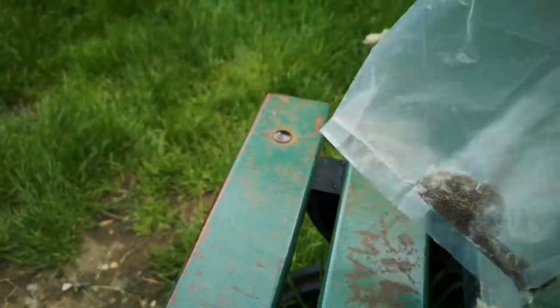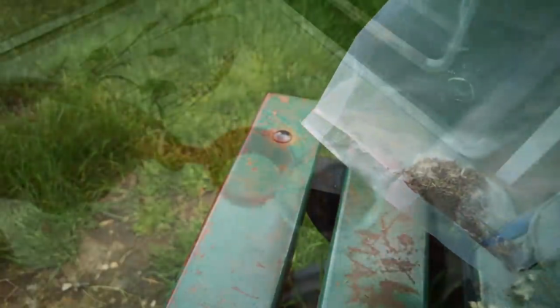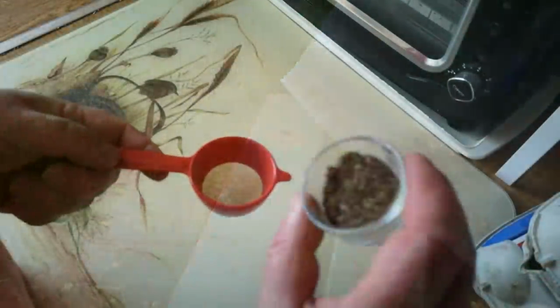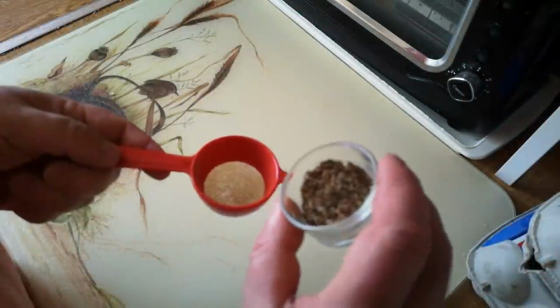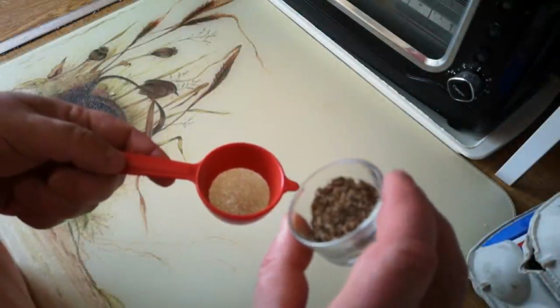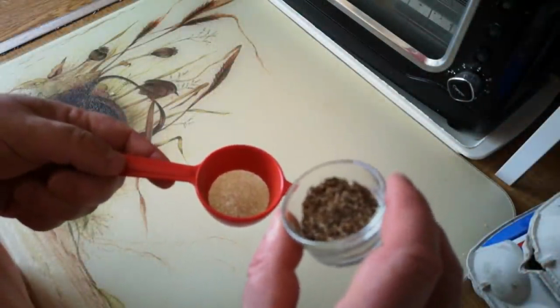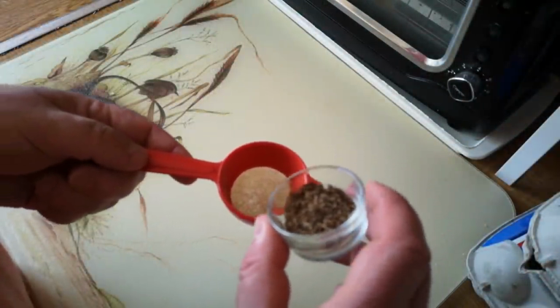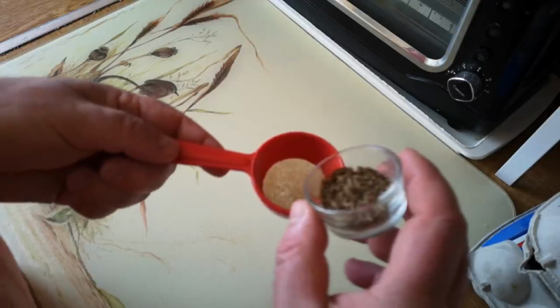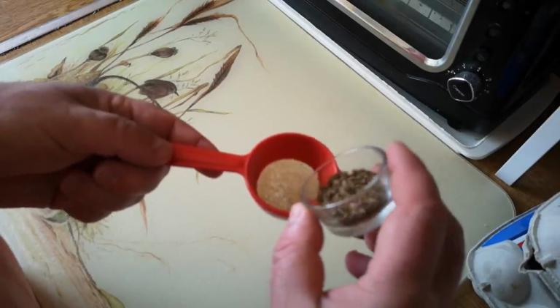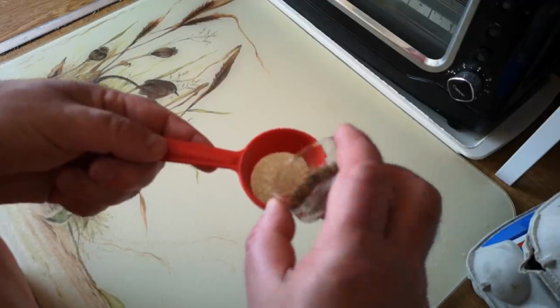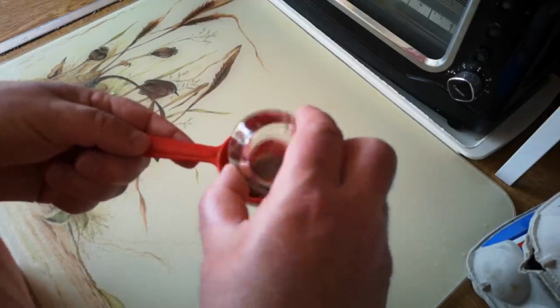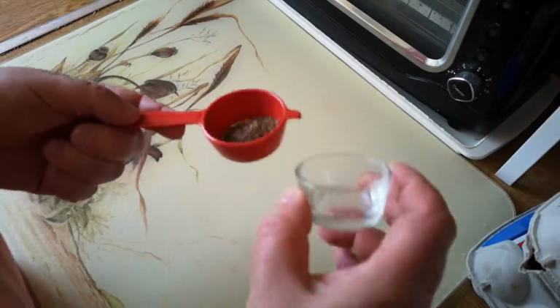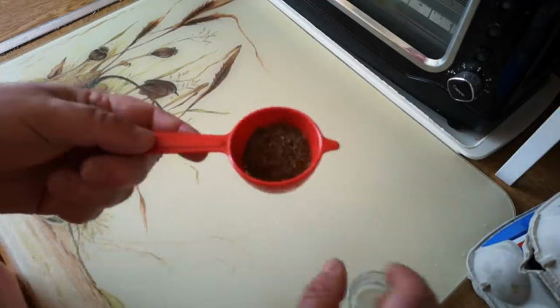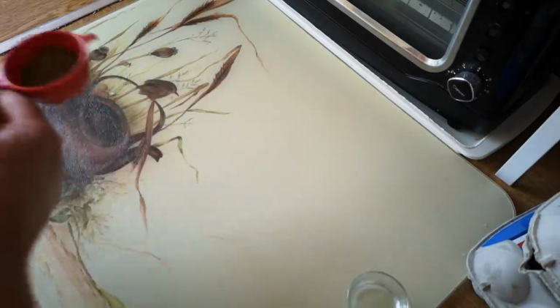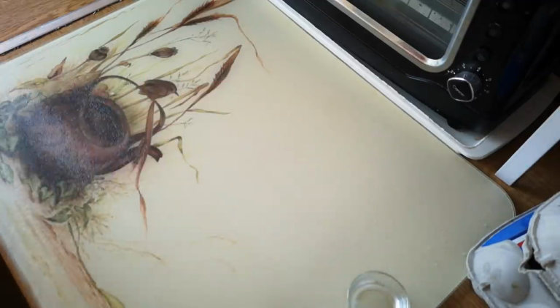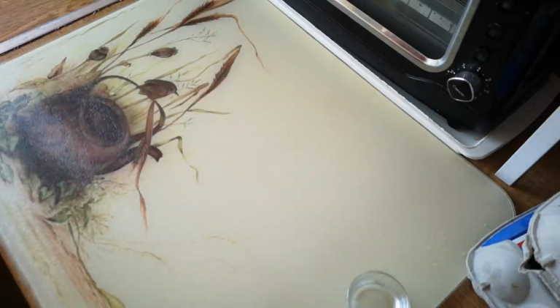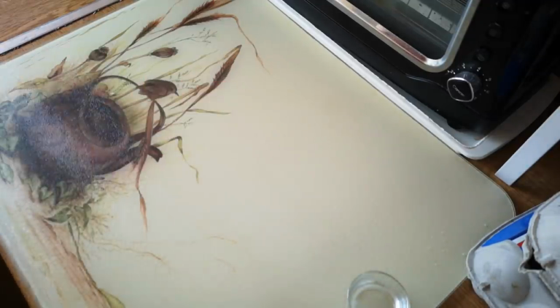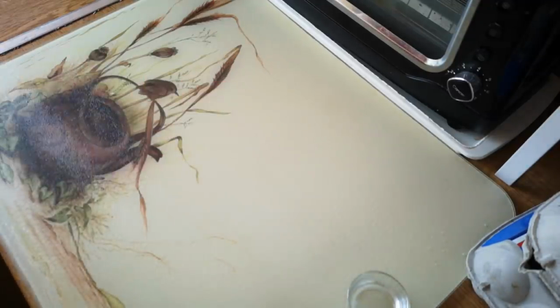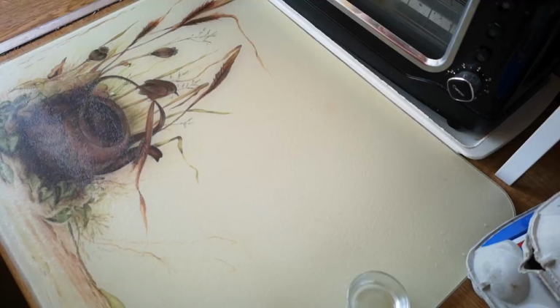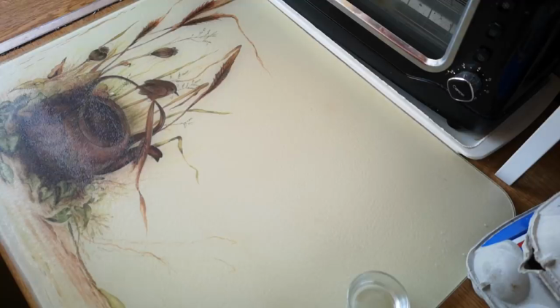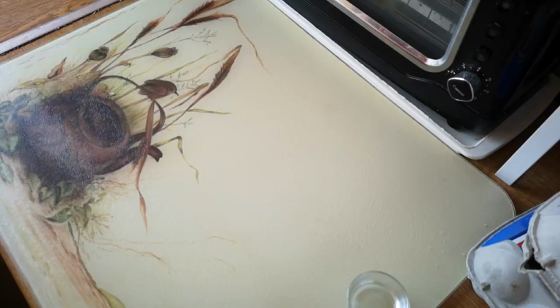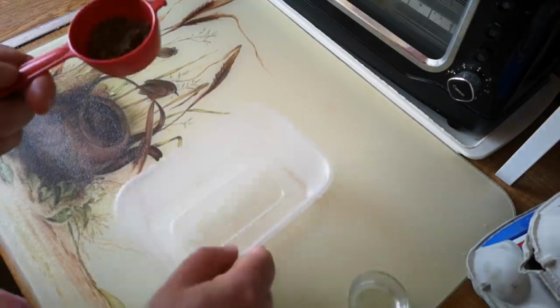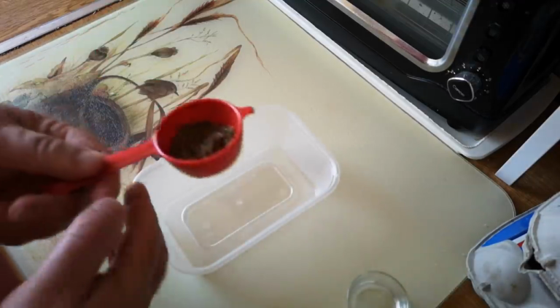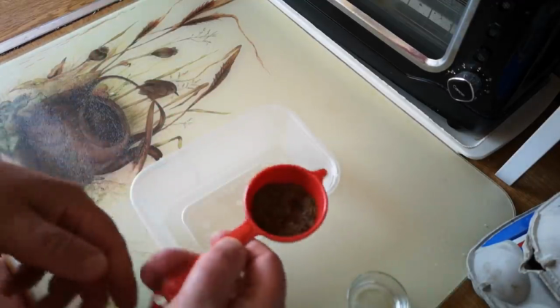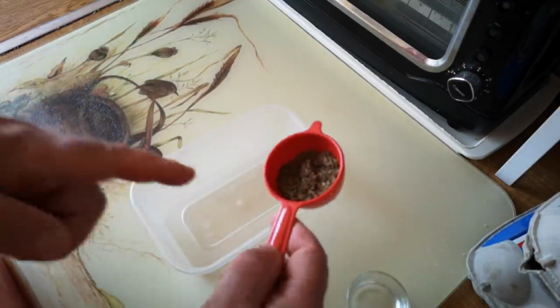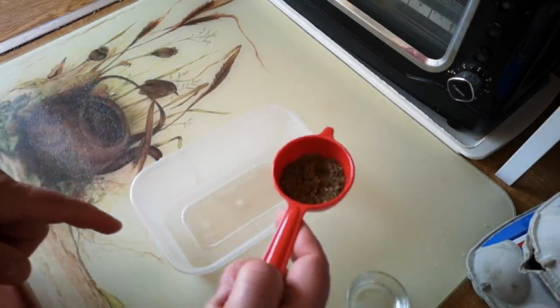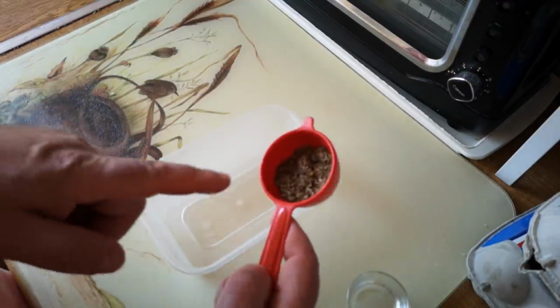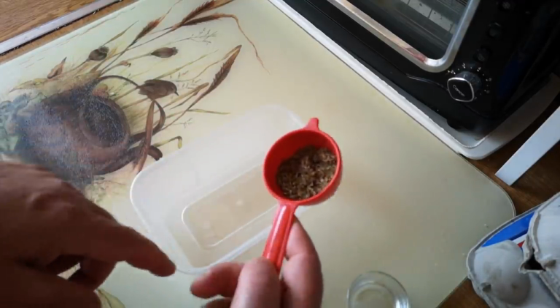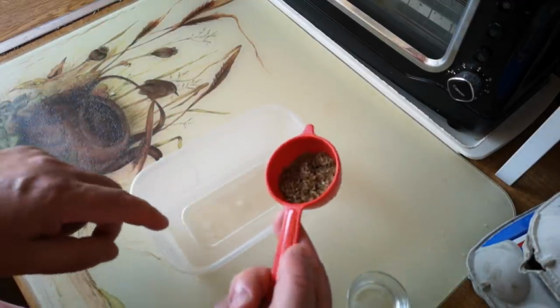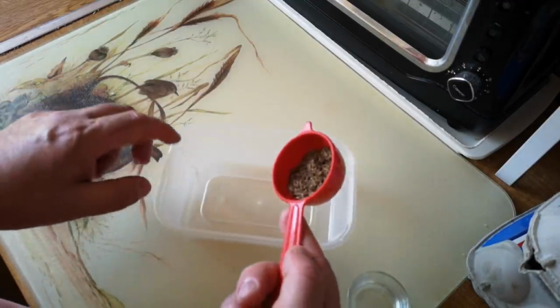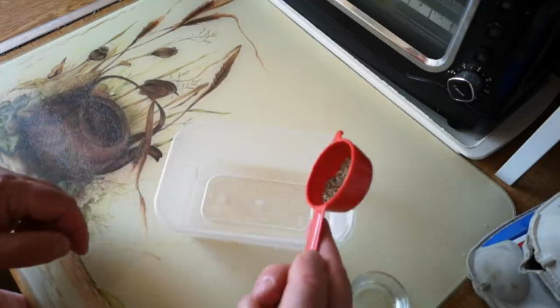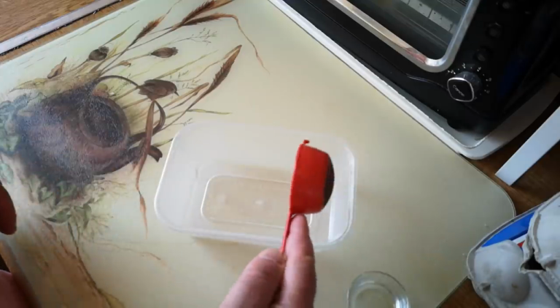I've cleaned these seeds as much as I can of fluff but I'm just going to give them a little rinse. I'll put them in a tea strainer and run them under the tap - that'll remove any dust, small pieces of fluff and particles that might be on there.